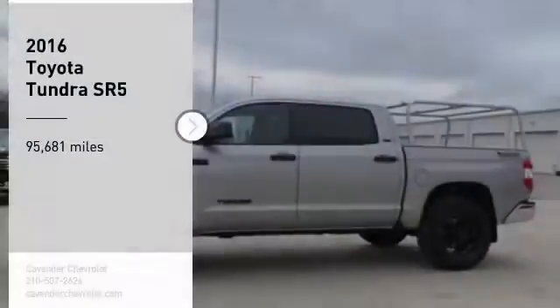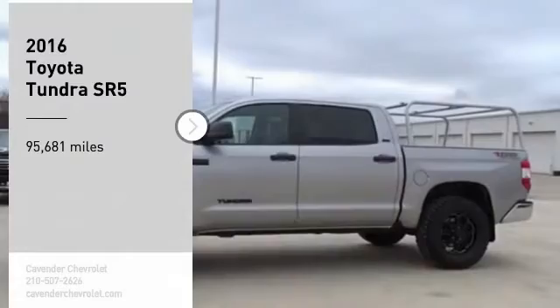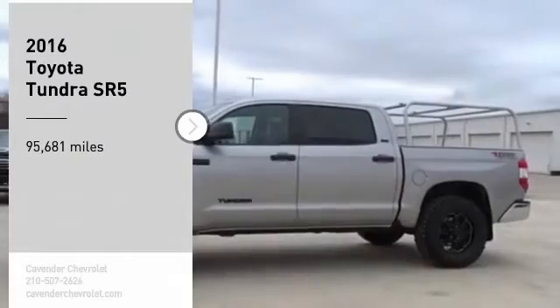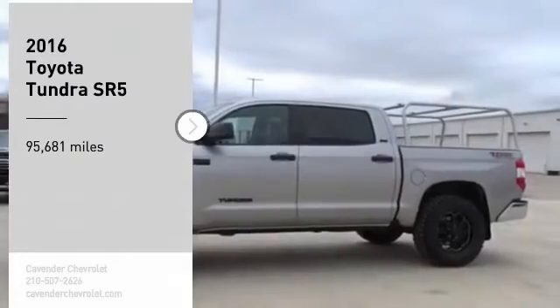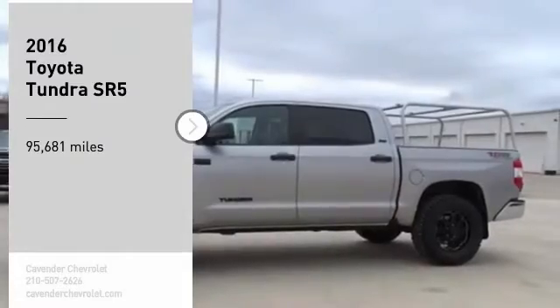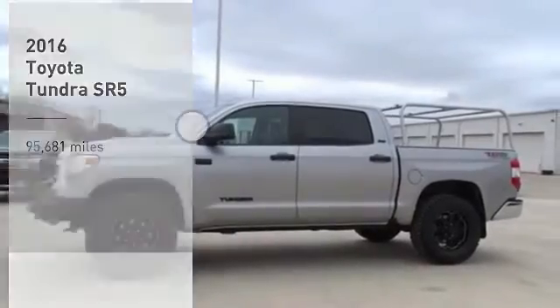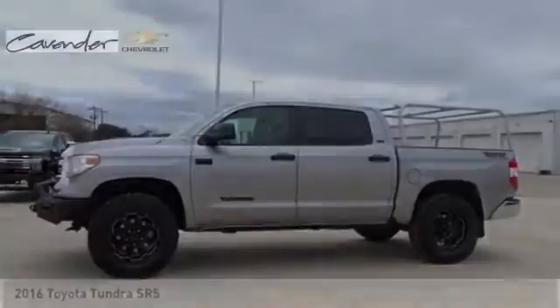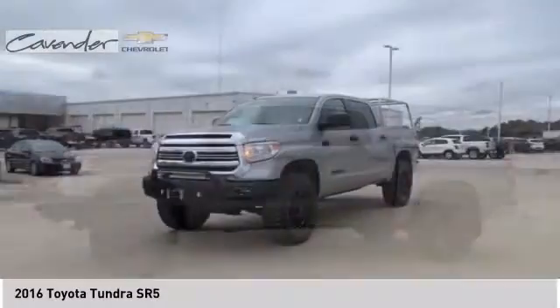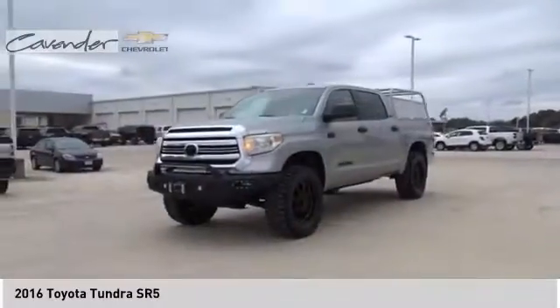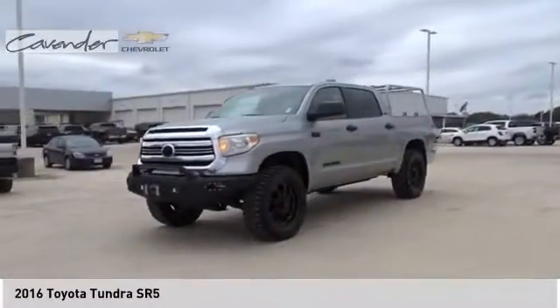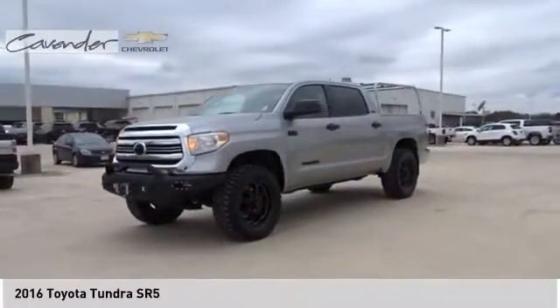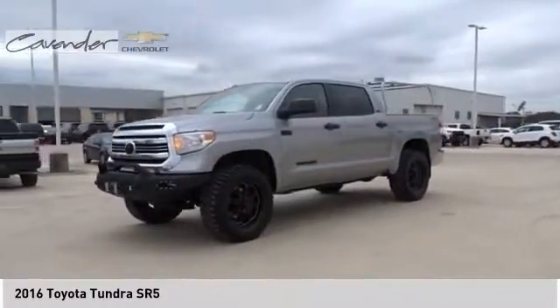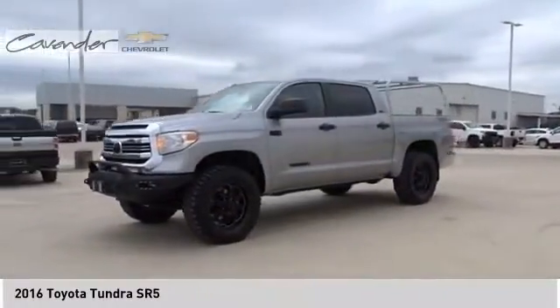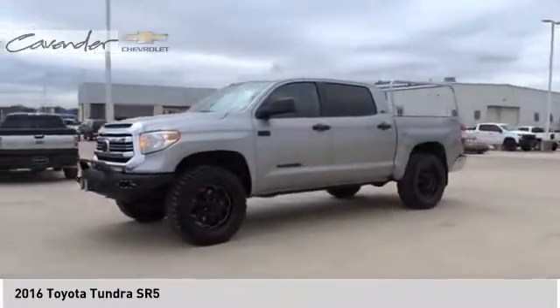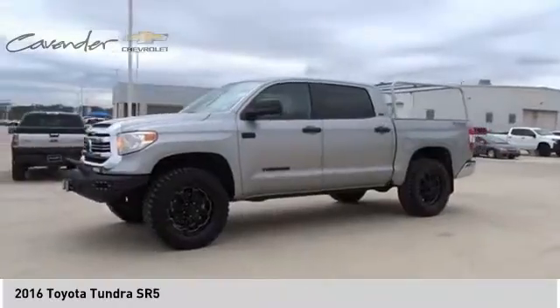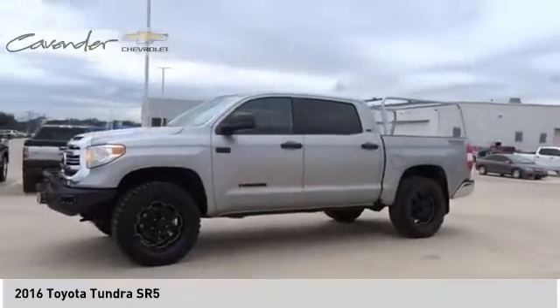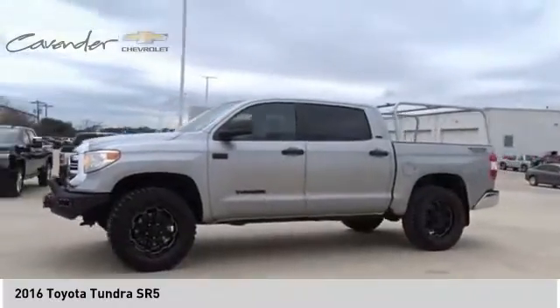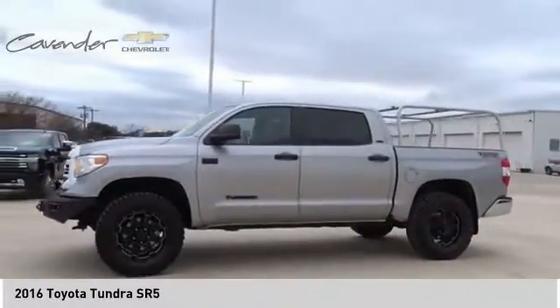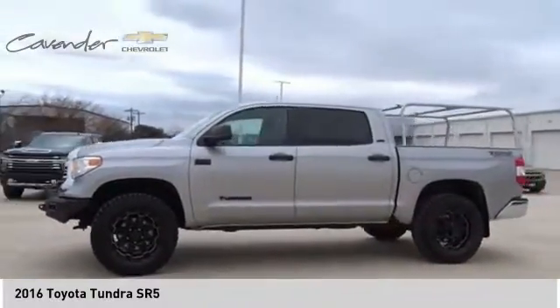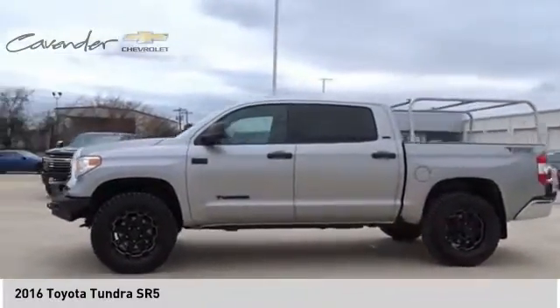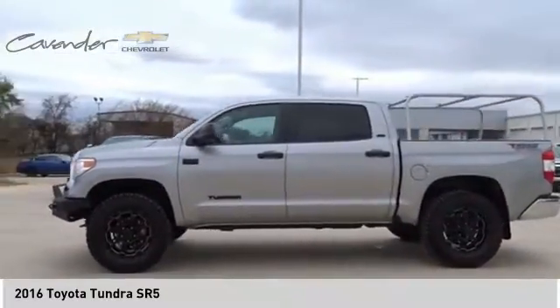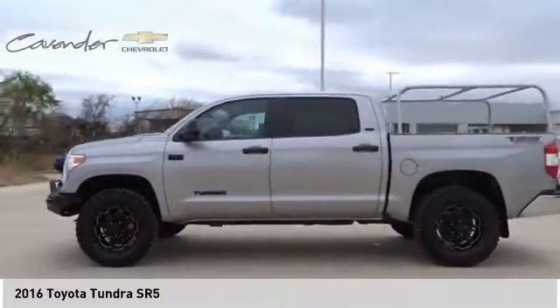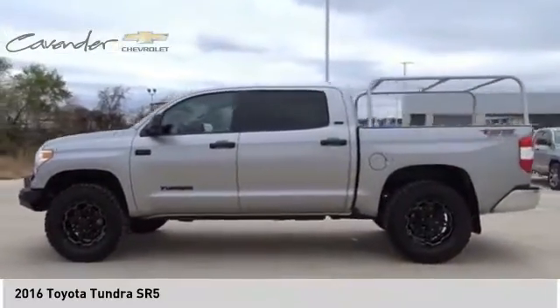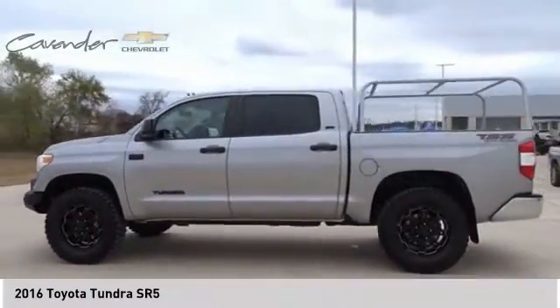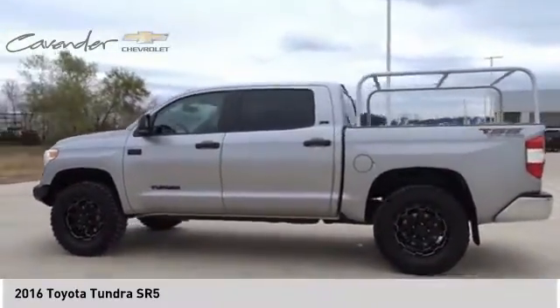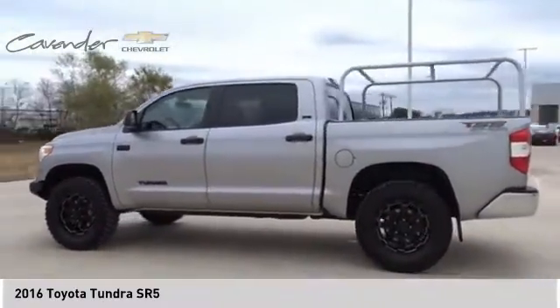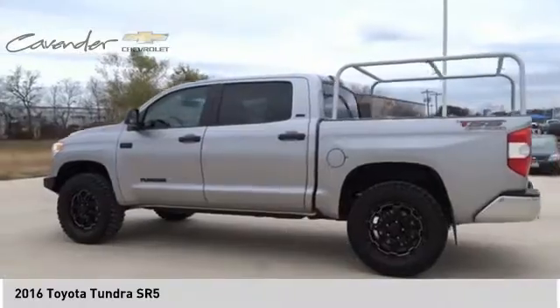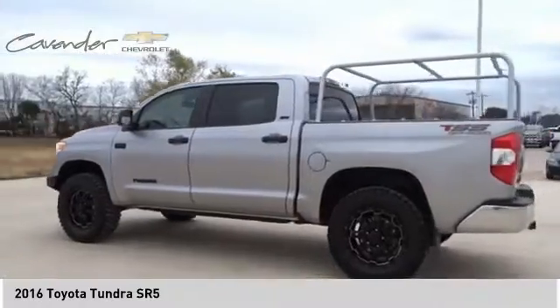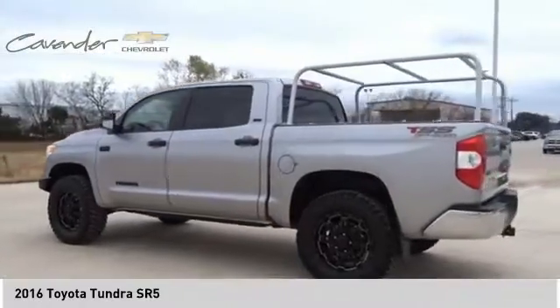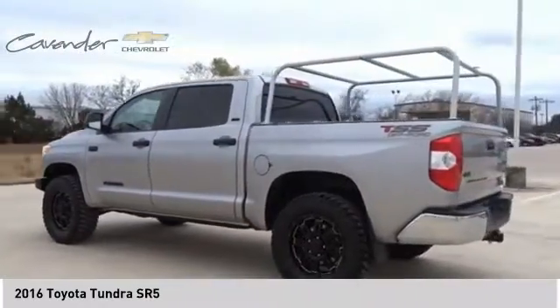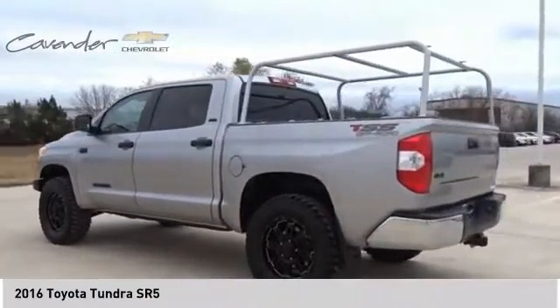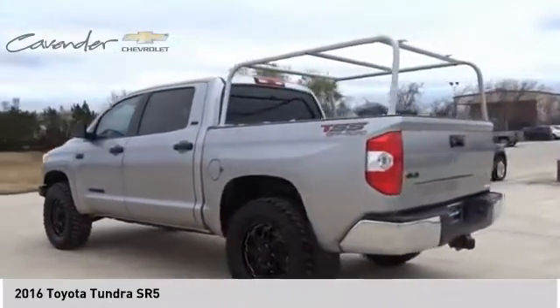Take a ride in the 2016 Tundra. The Tundra has a number of unique features useful for those using it as a work truck, including extra large door handles, a deck rail system, and an integrated tow hitch.